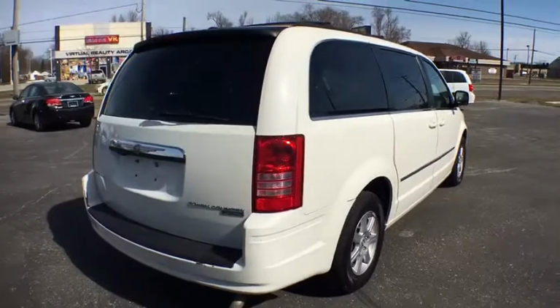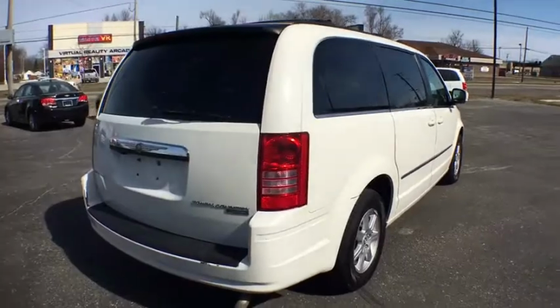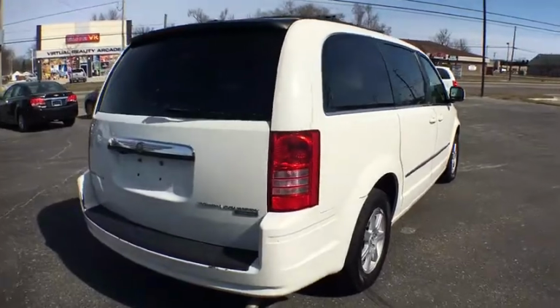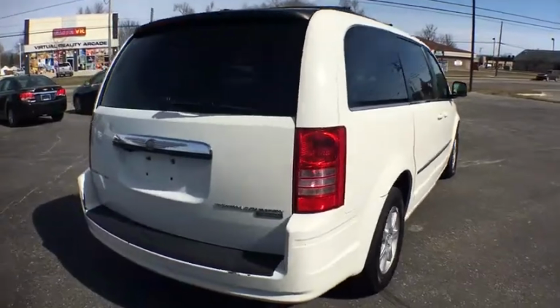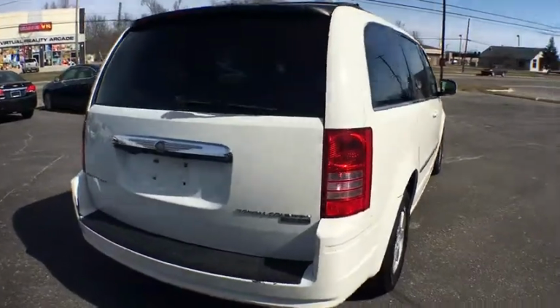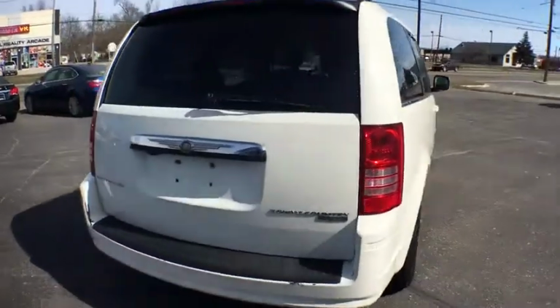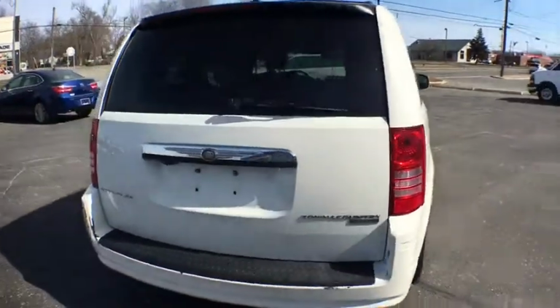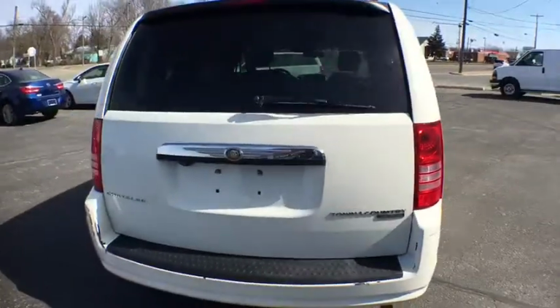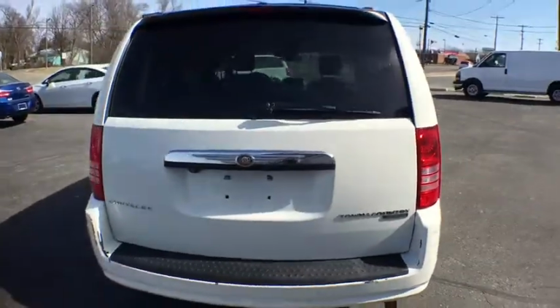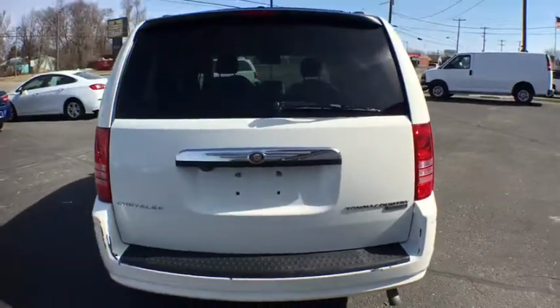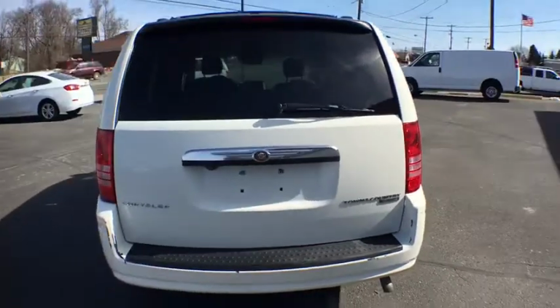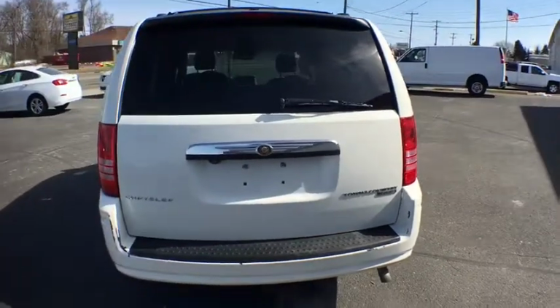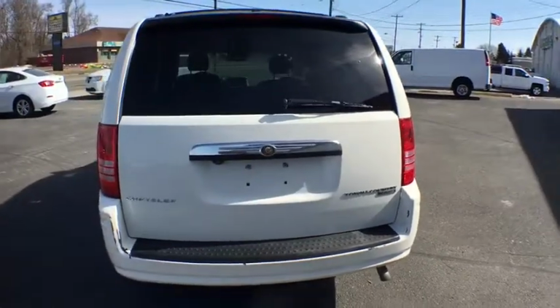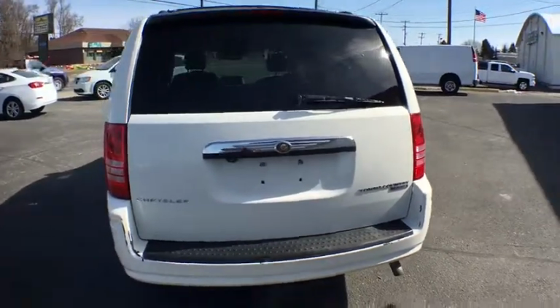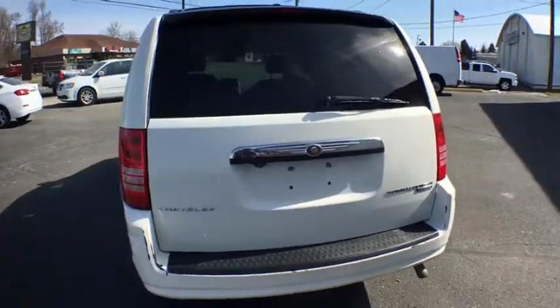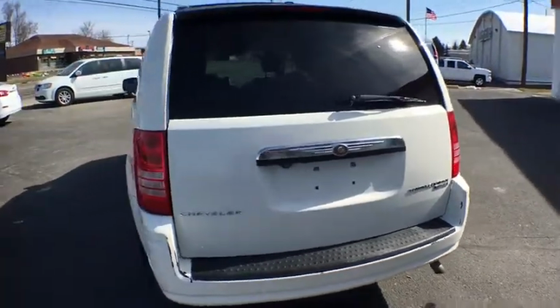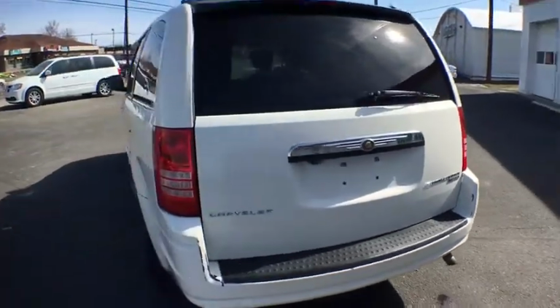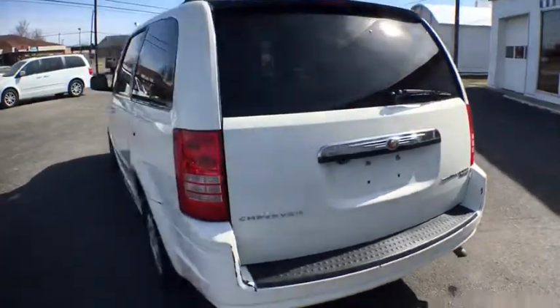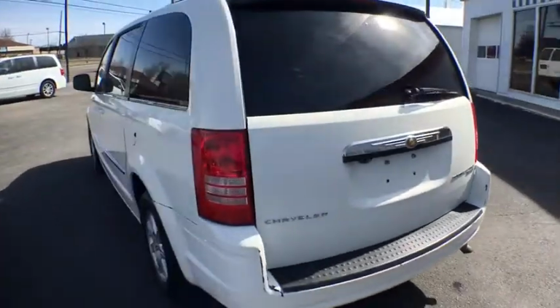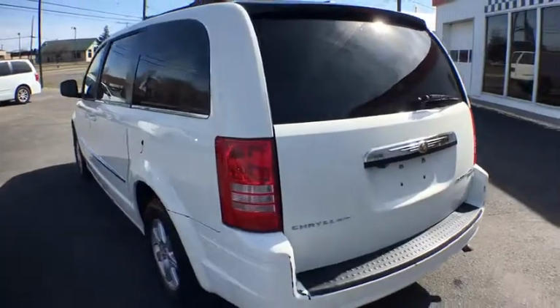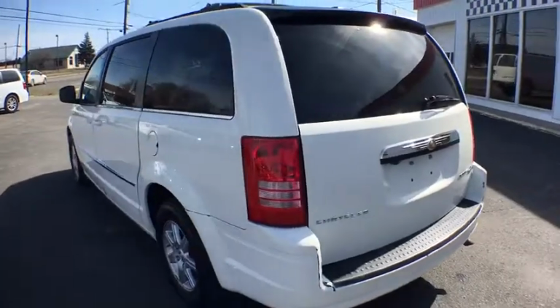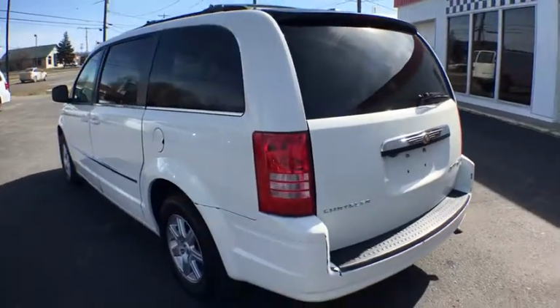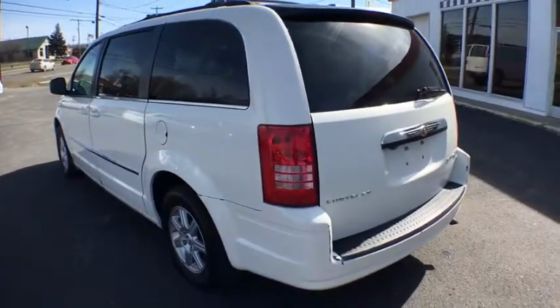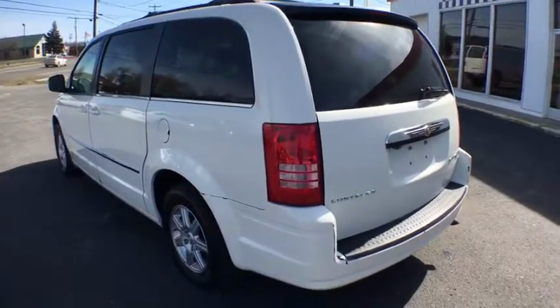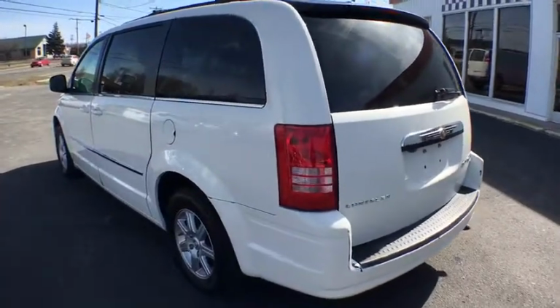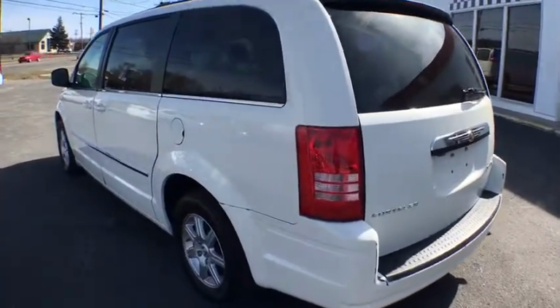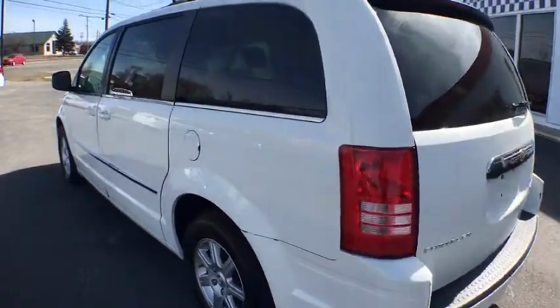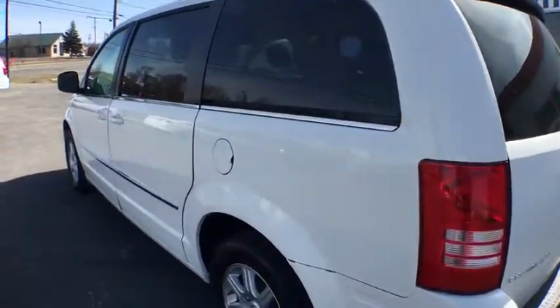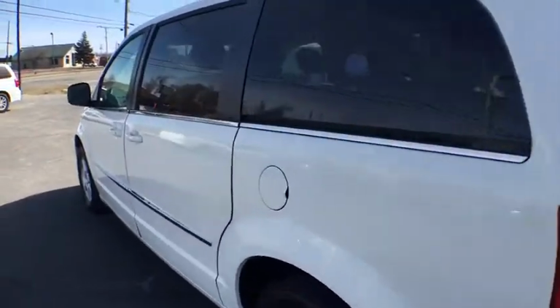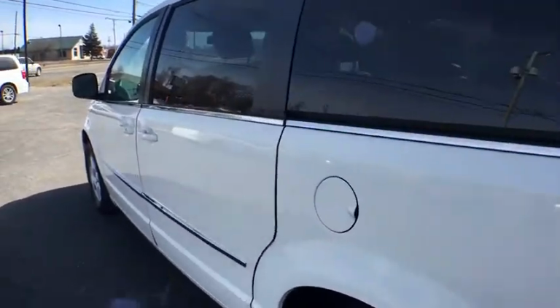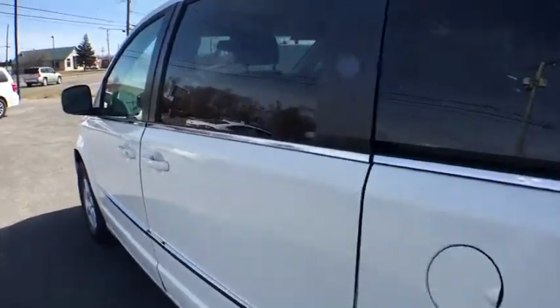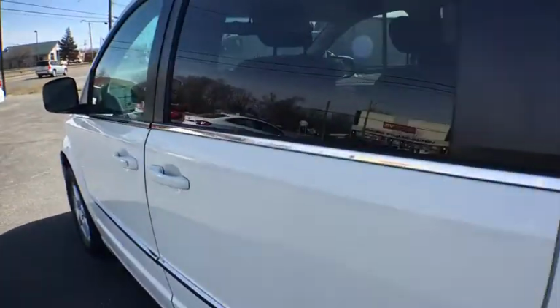Seat 7 comfortably and choose from stow-and-go seating or the innovative swivel-and-go seating. This vehicle has less than 130,000 miles.